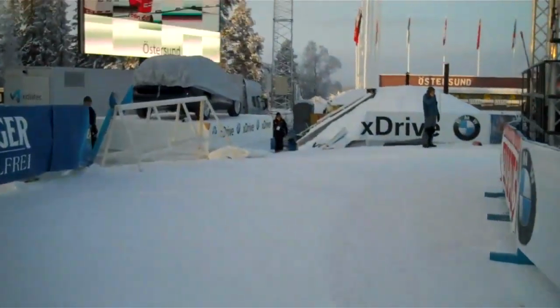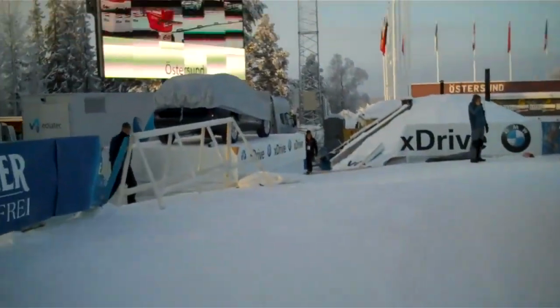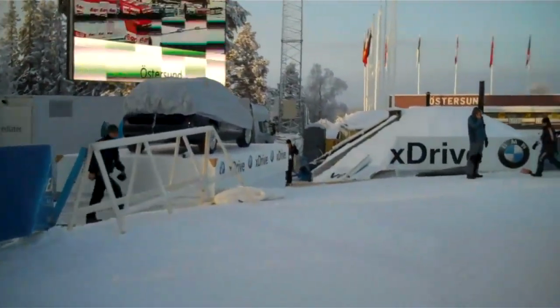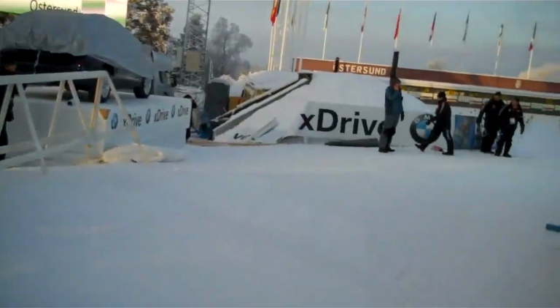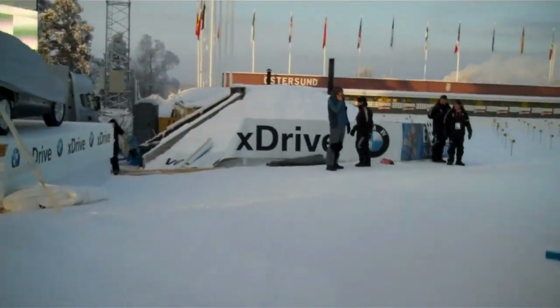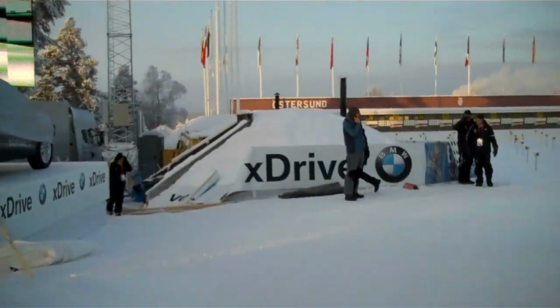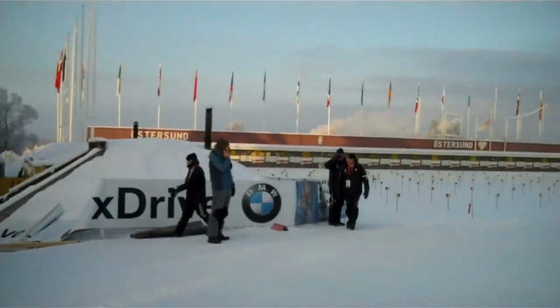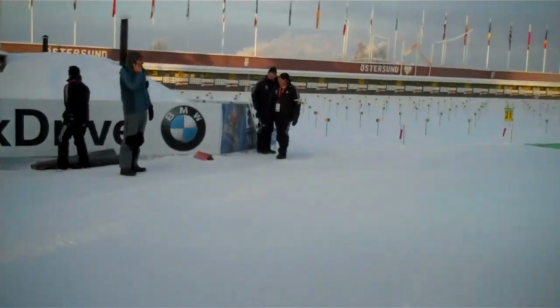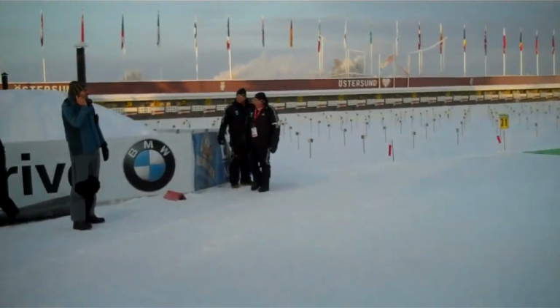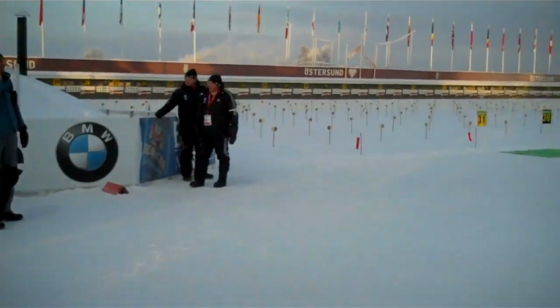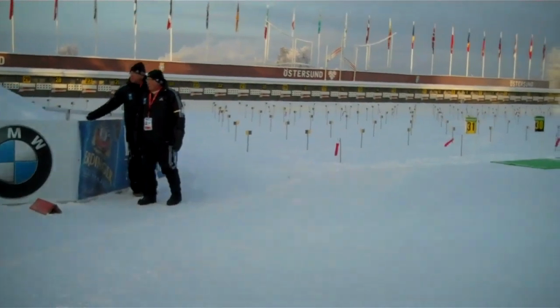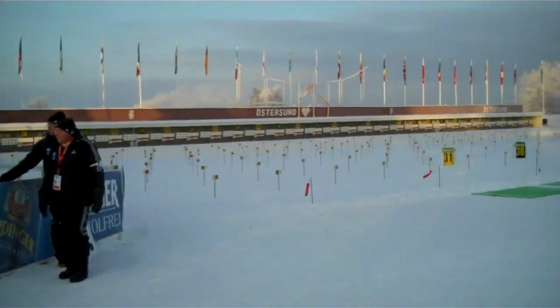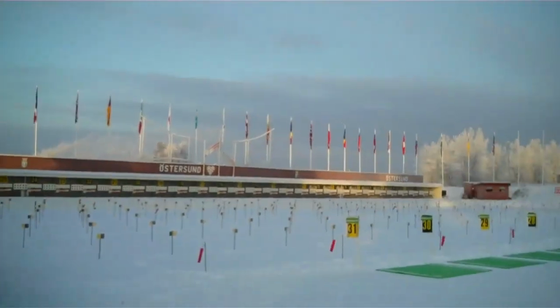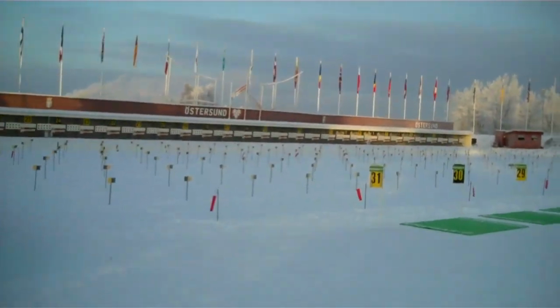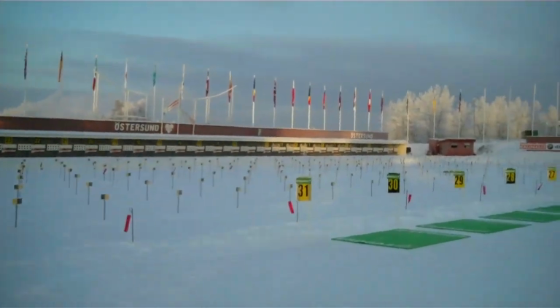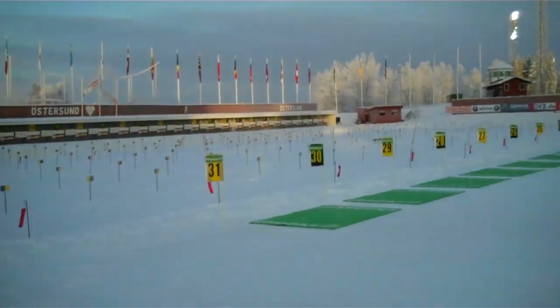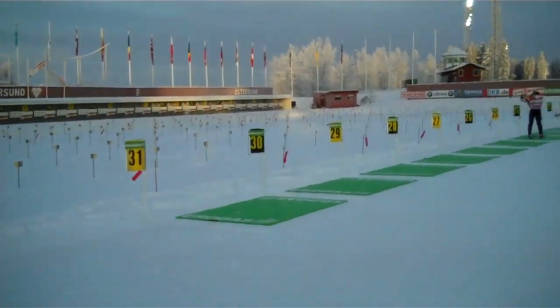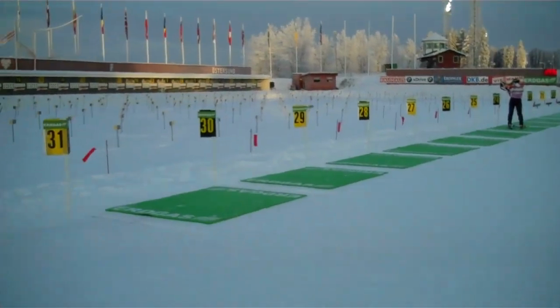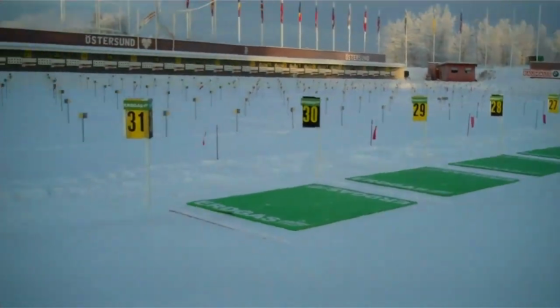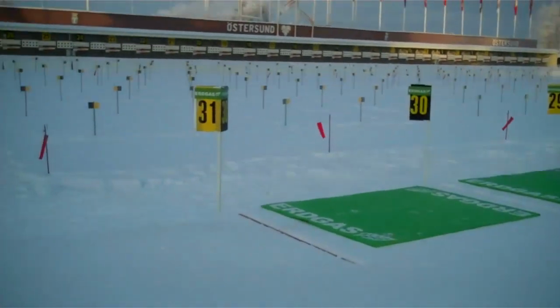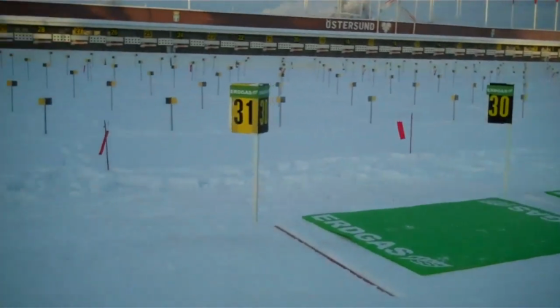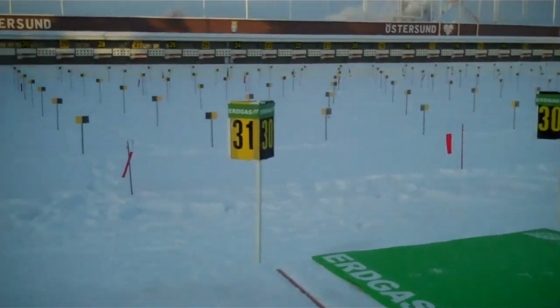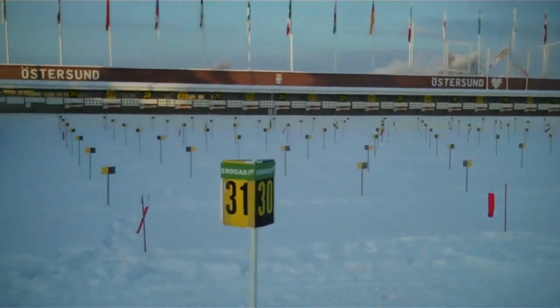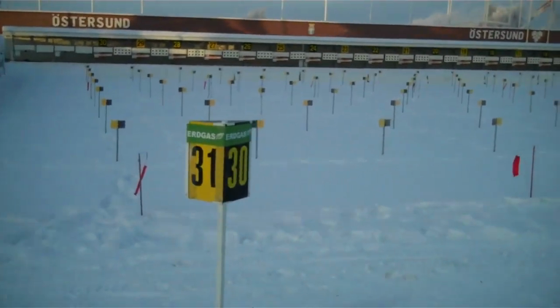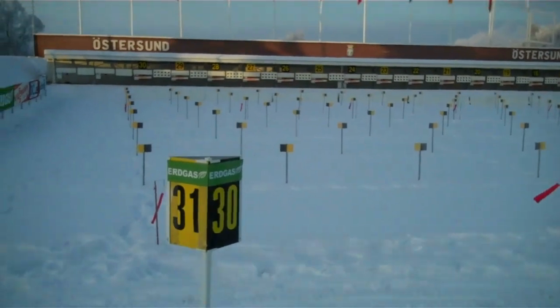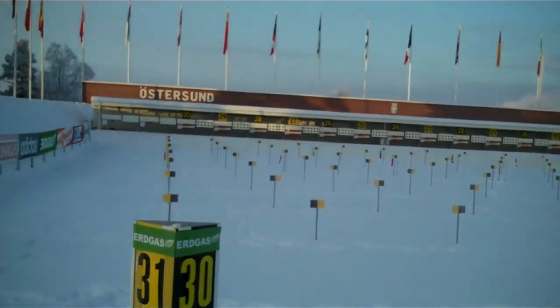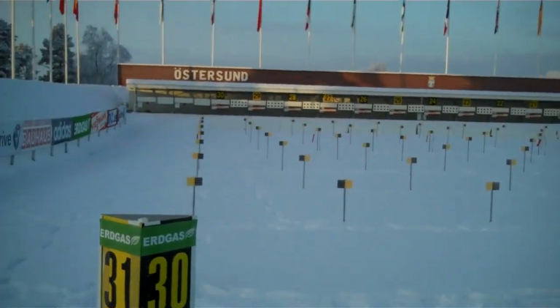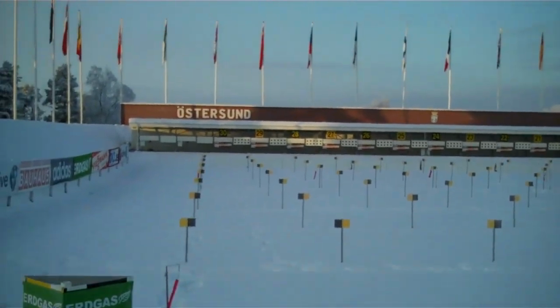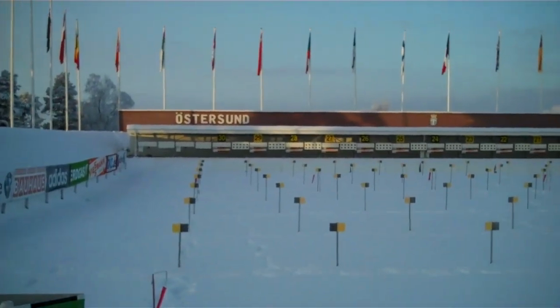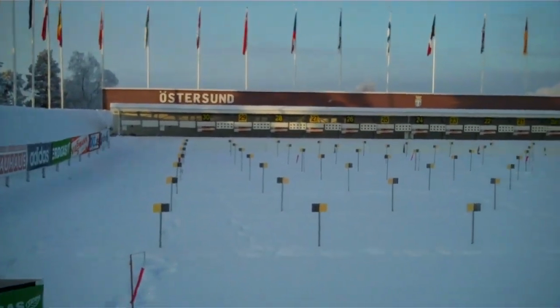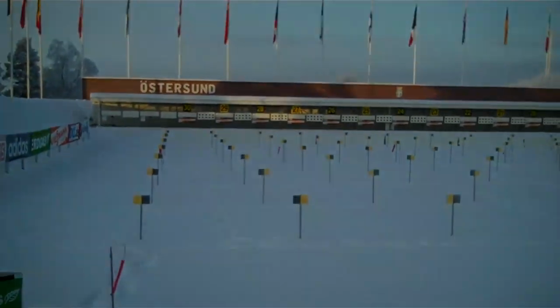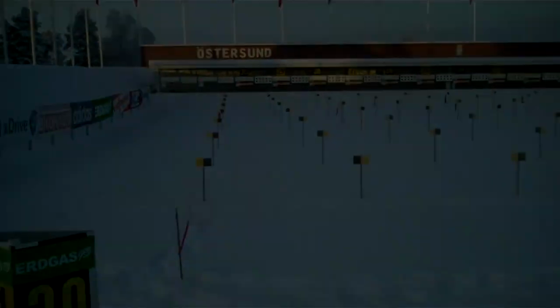Last turn right. And here we are at the shooting range.